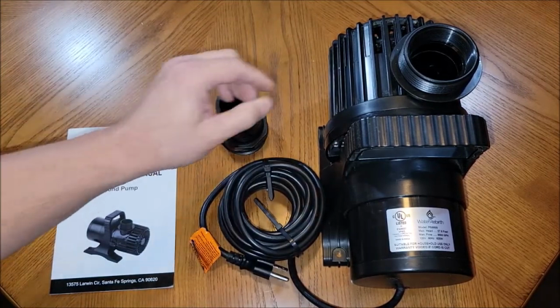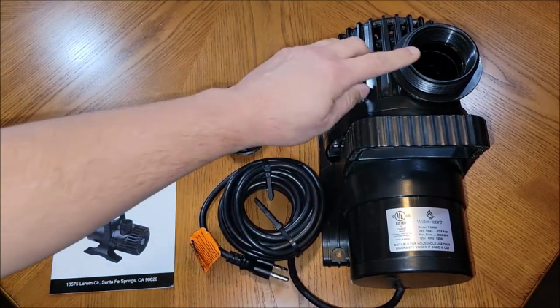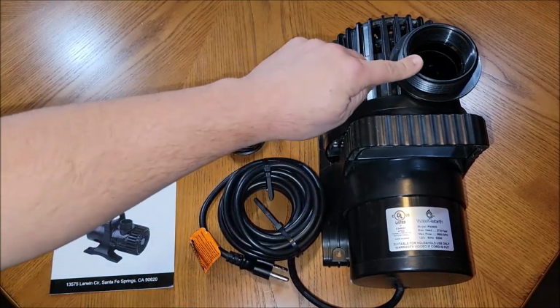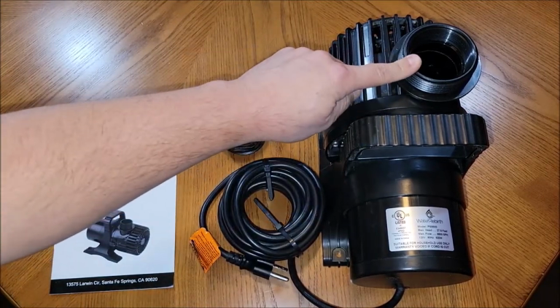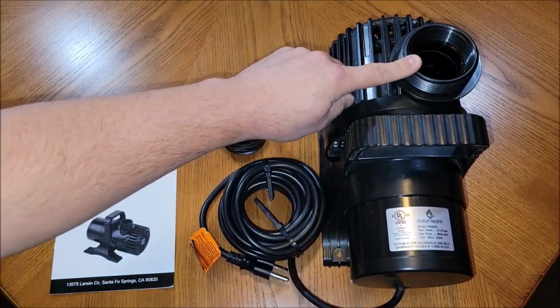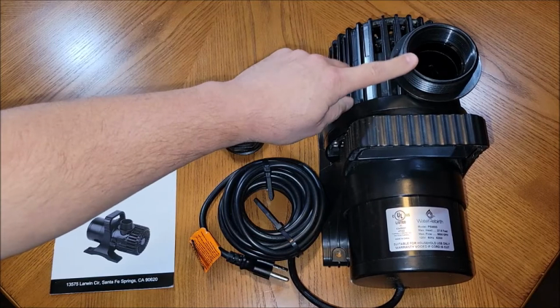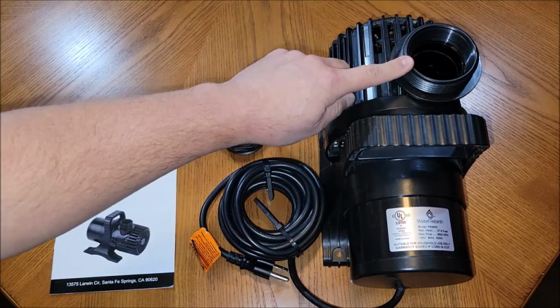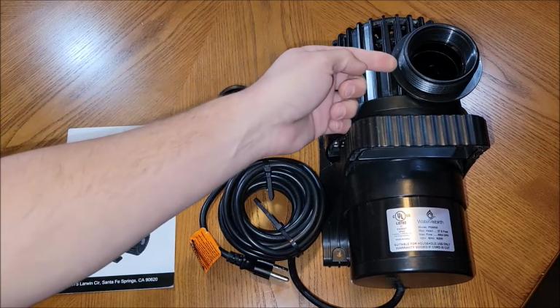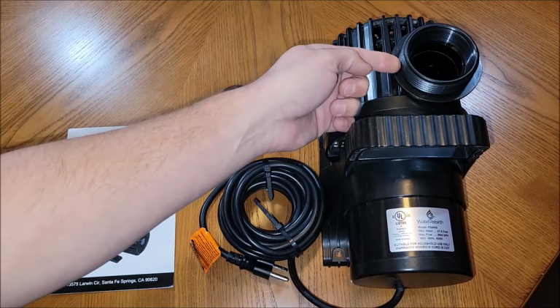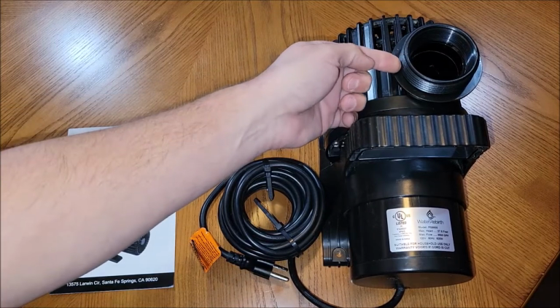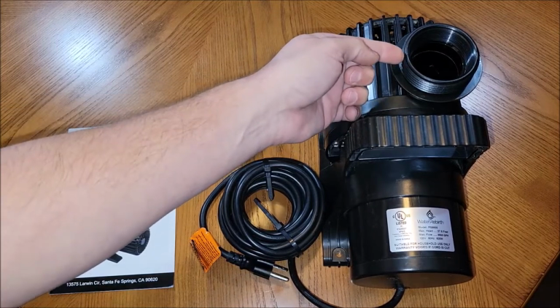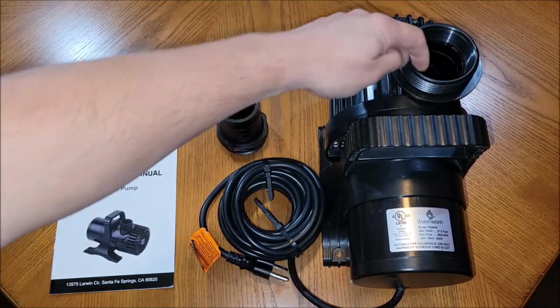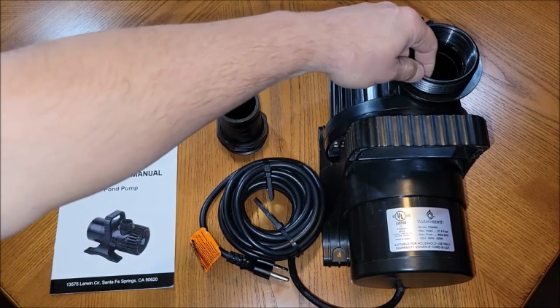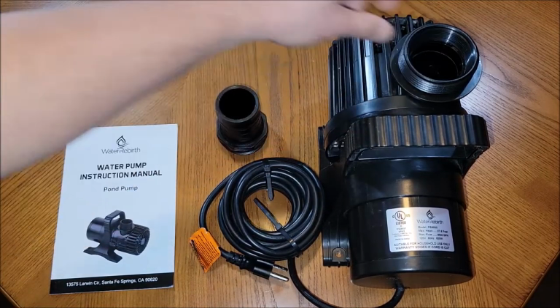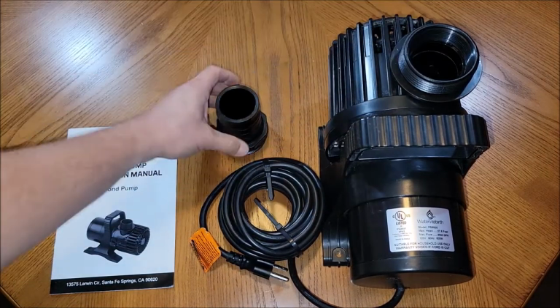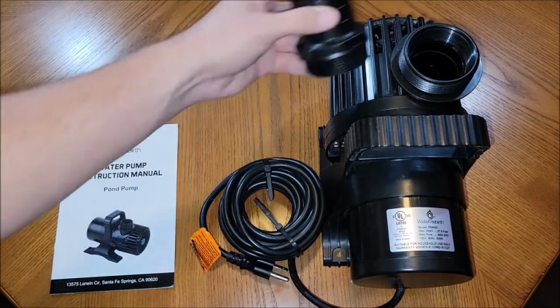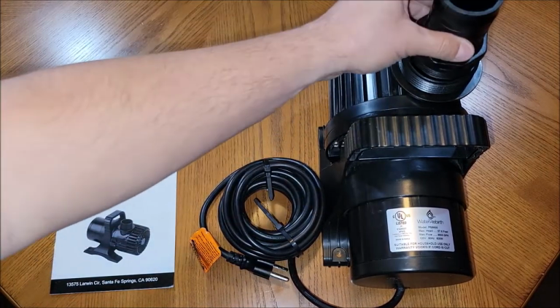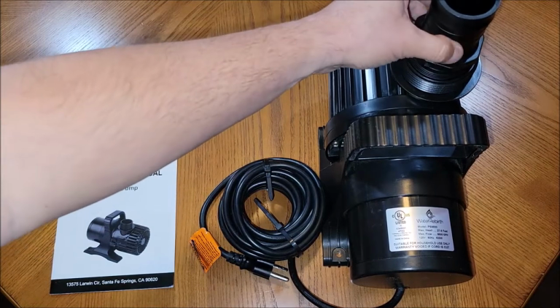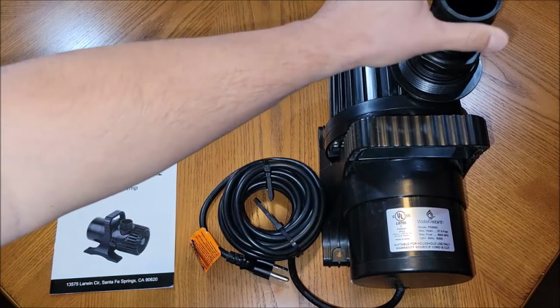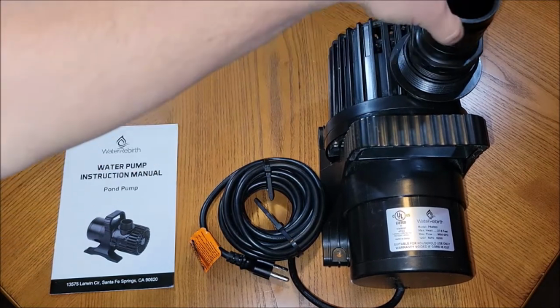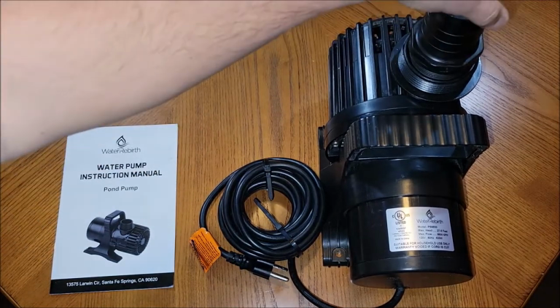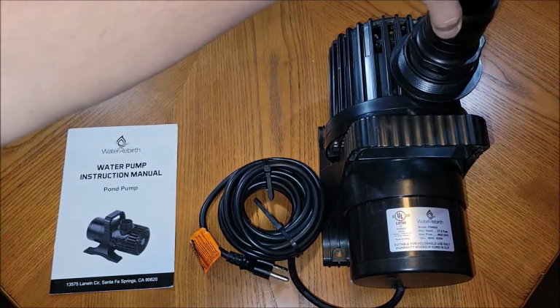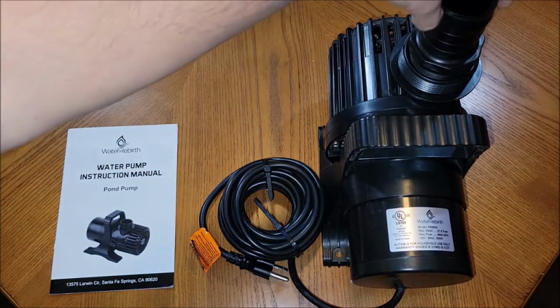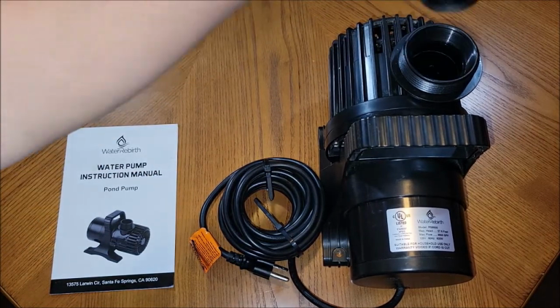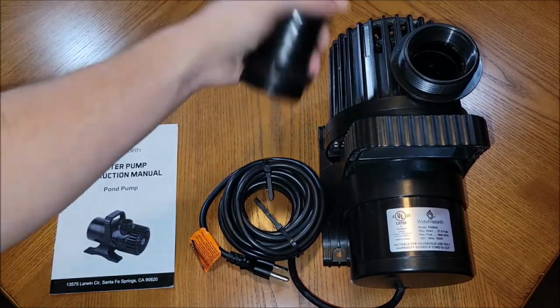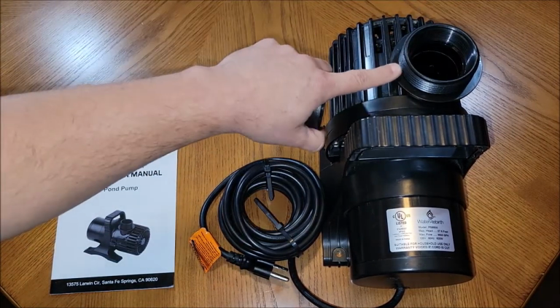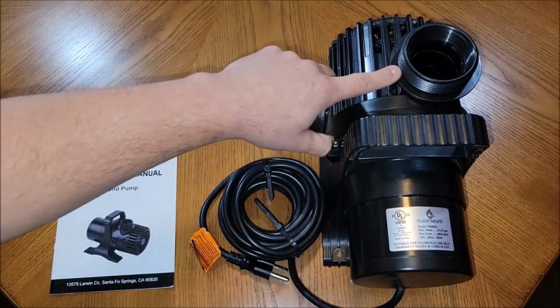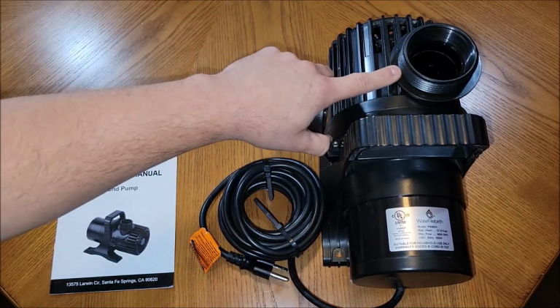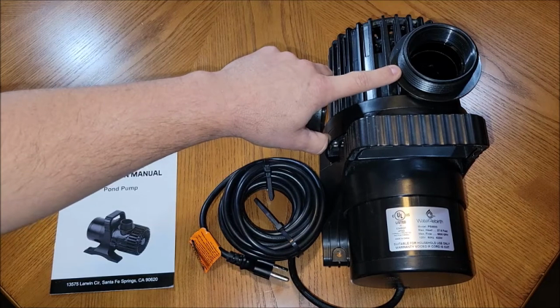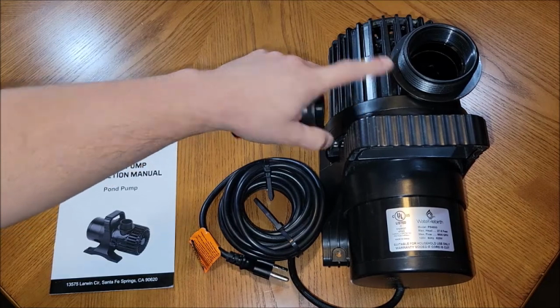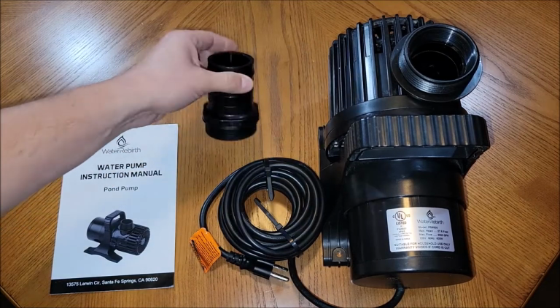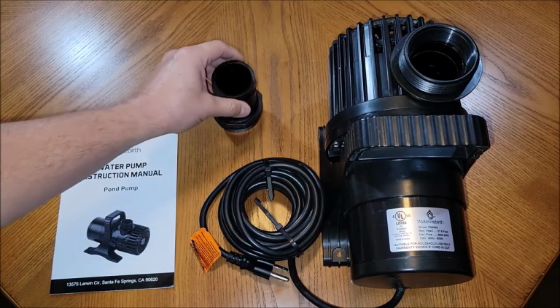There is a two-inch coupler on this, and it's threaded on the outside and threaded on the inside, so if you wanted to thread in this adapter for a discharge hose or plumb it with PVC or something like that.